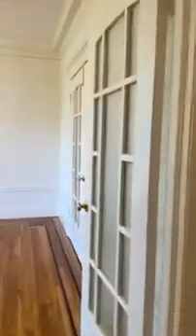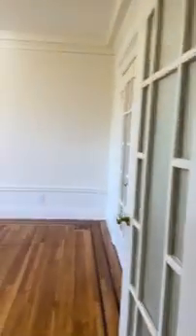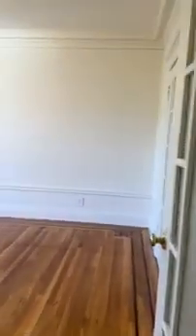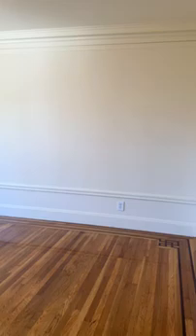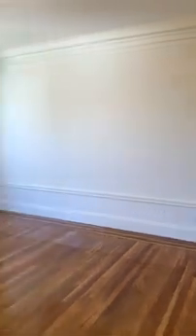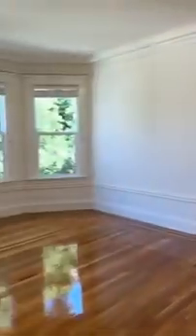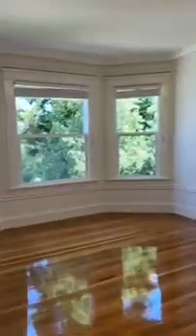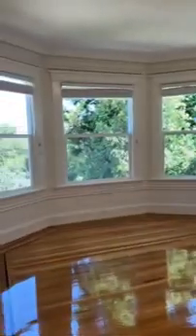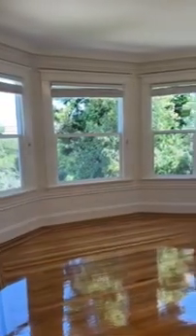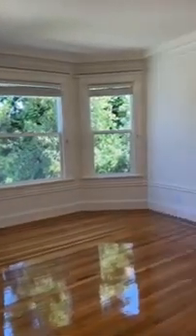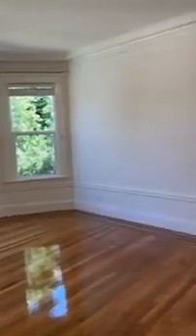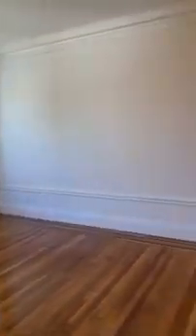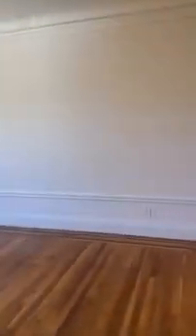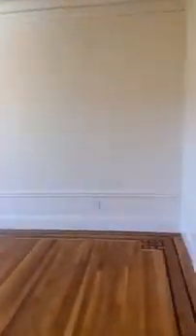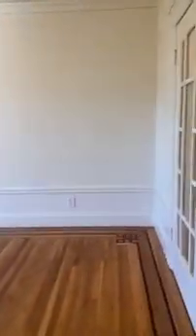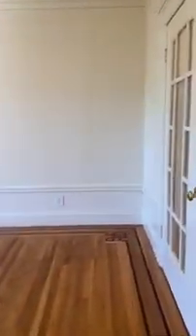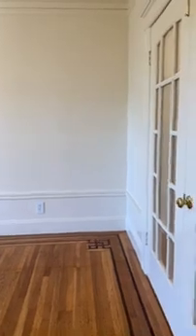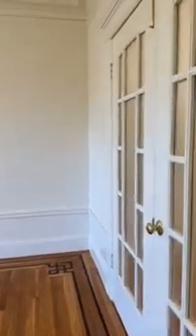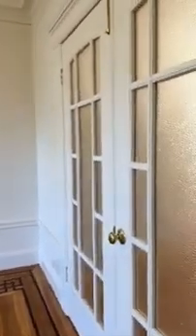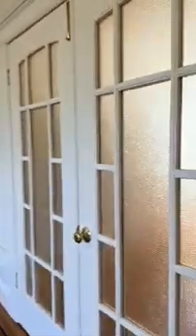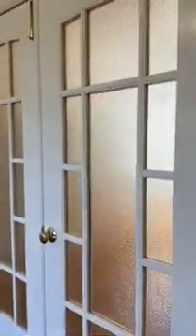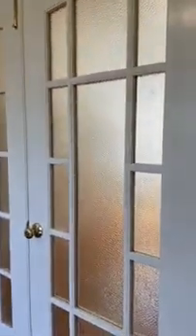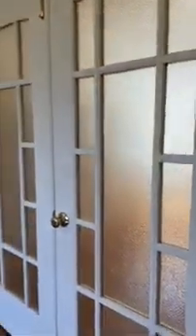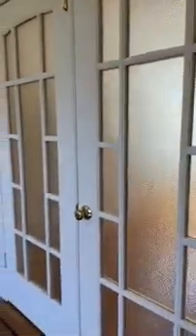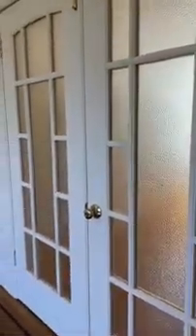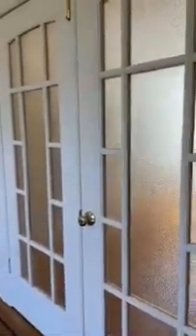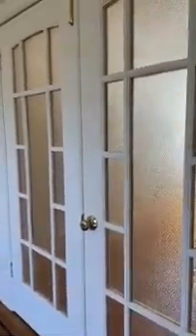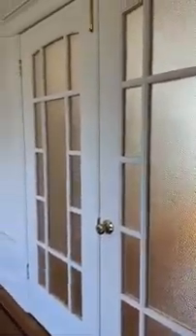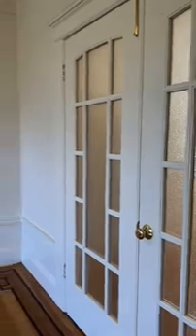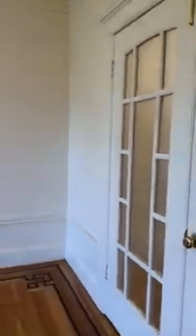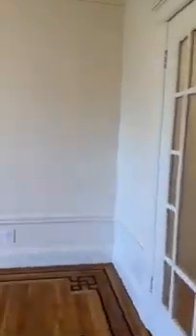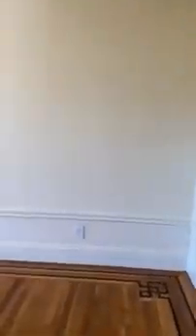This is the second bedroom. These are doors that connect to the living room, so you can either keep them shut or keep them open.